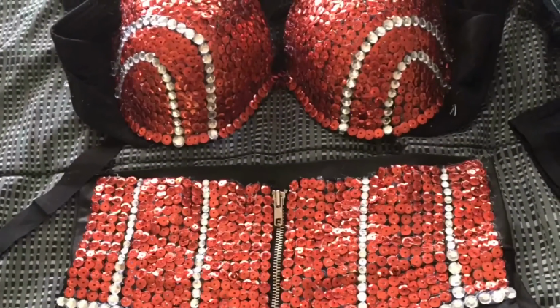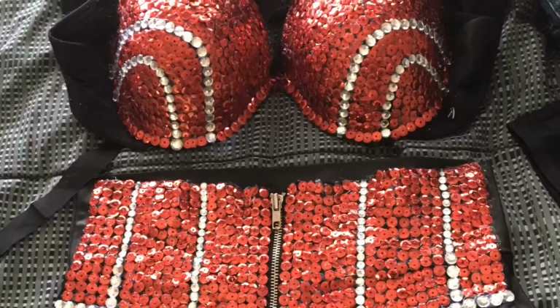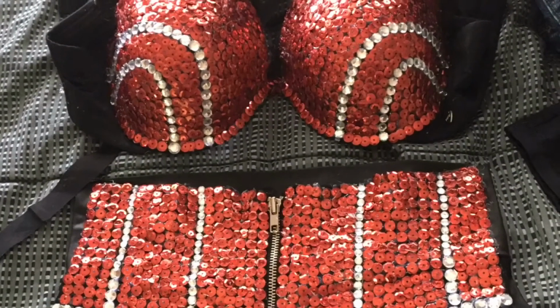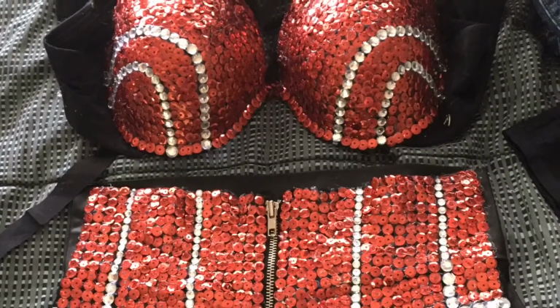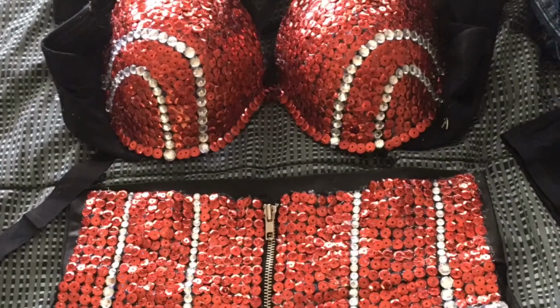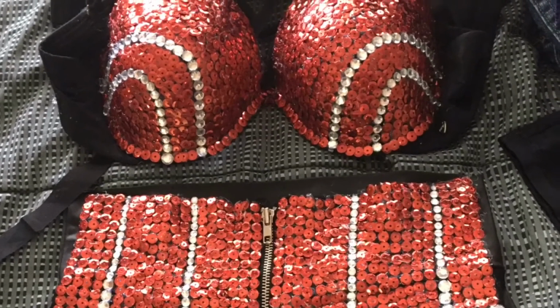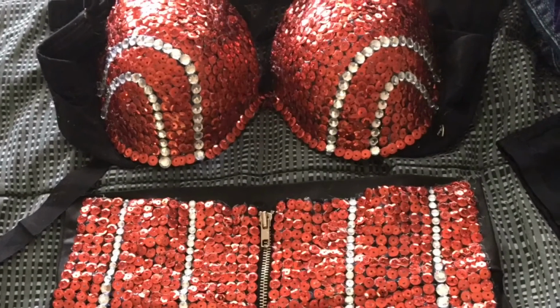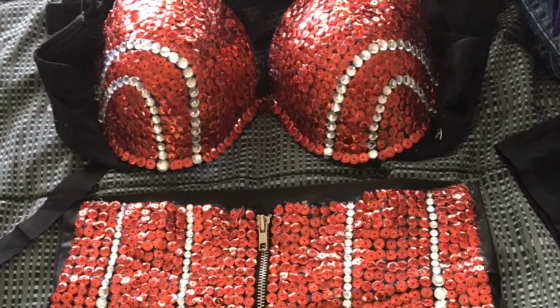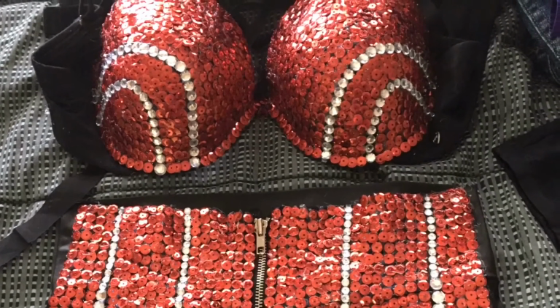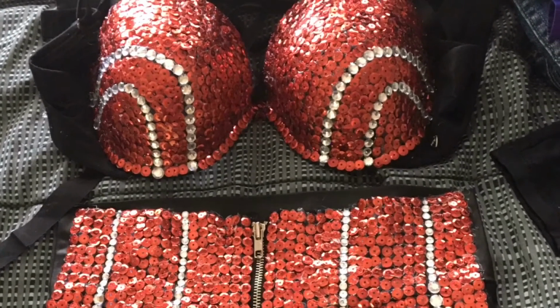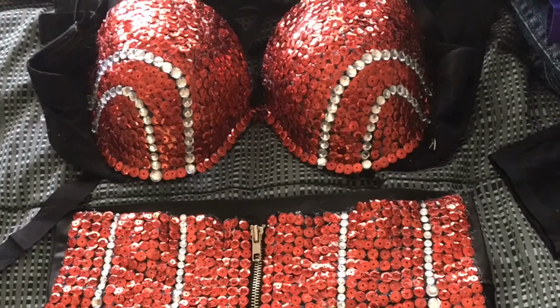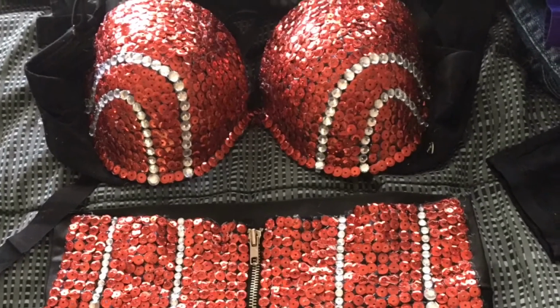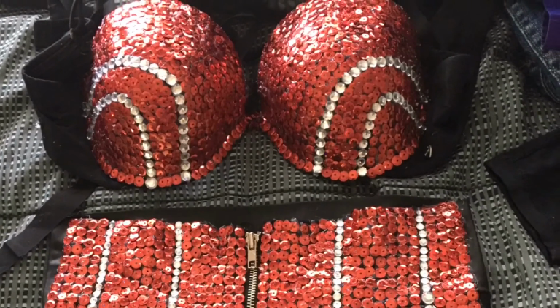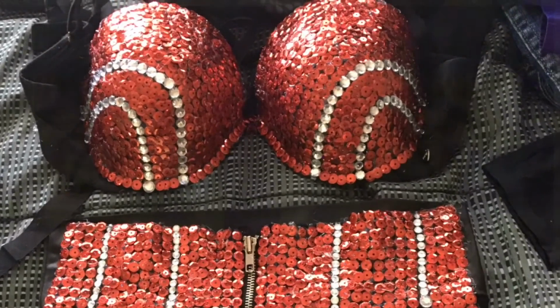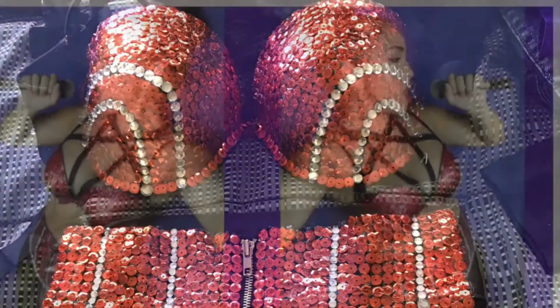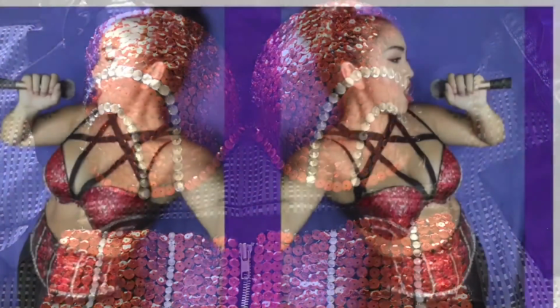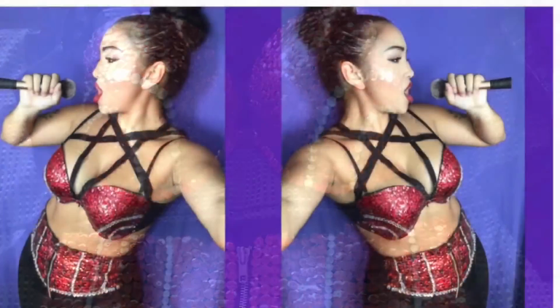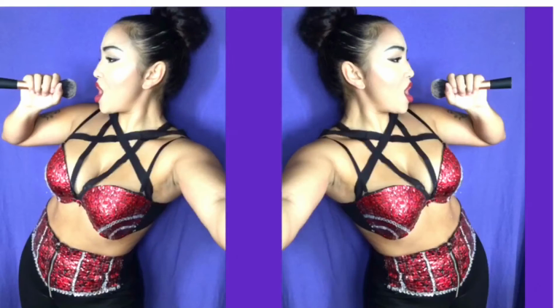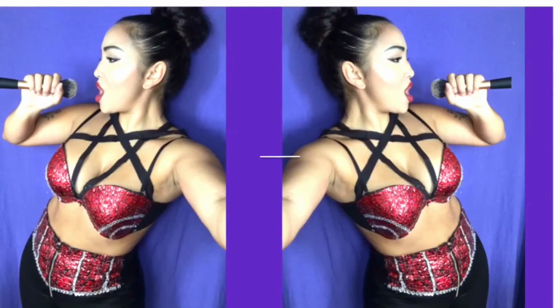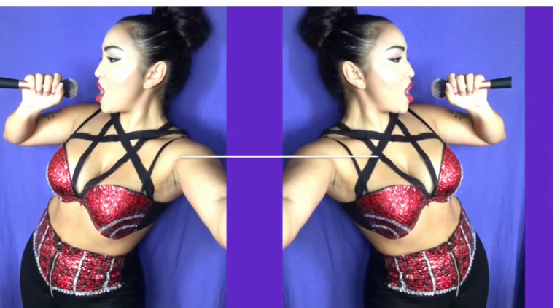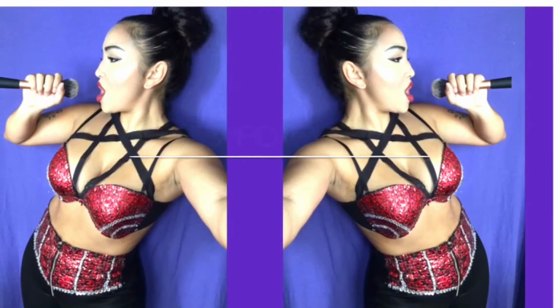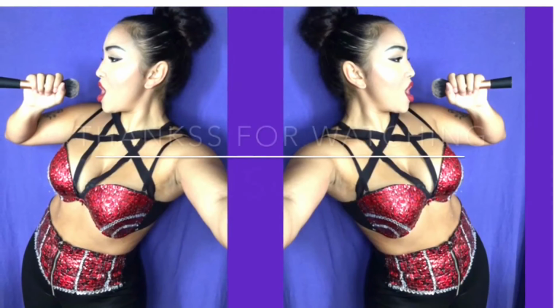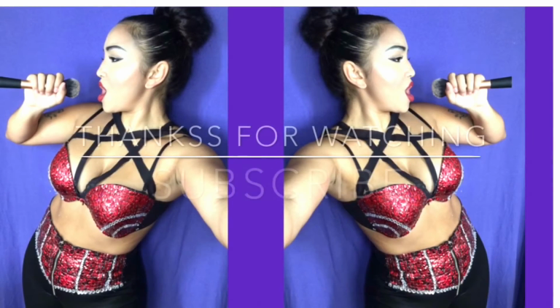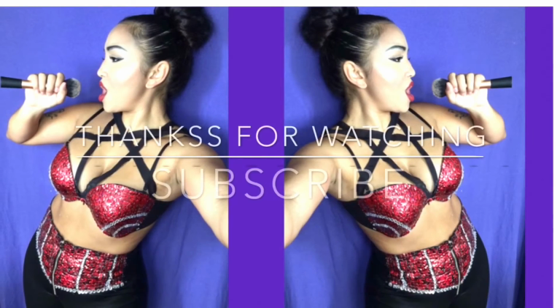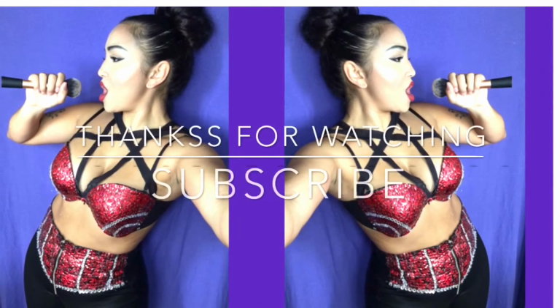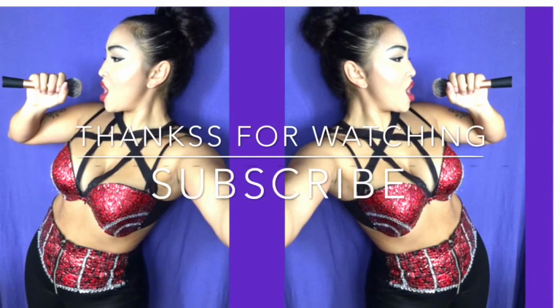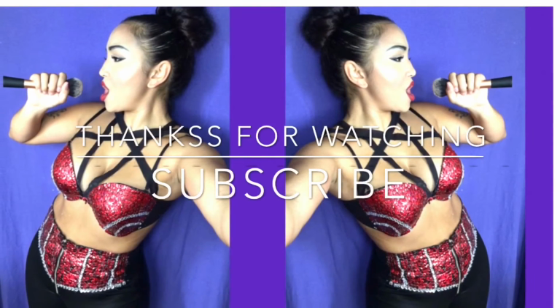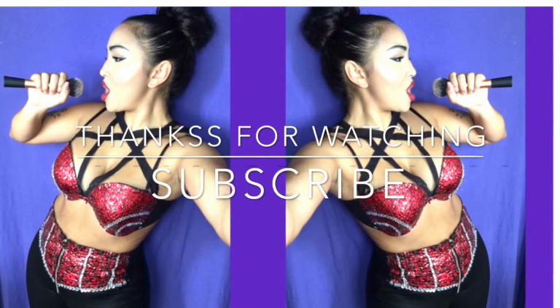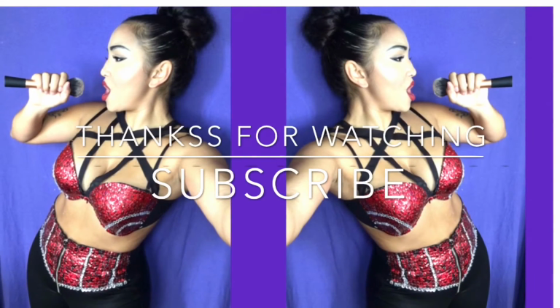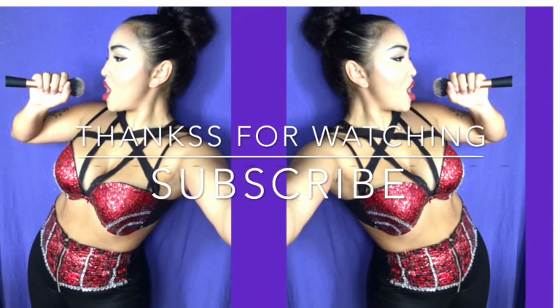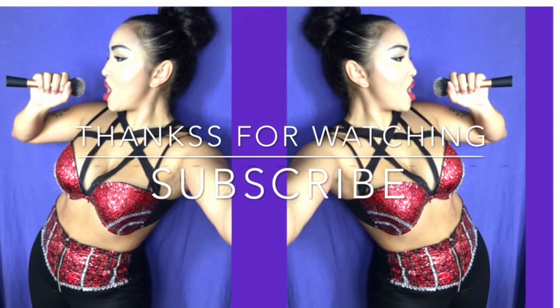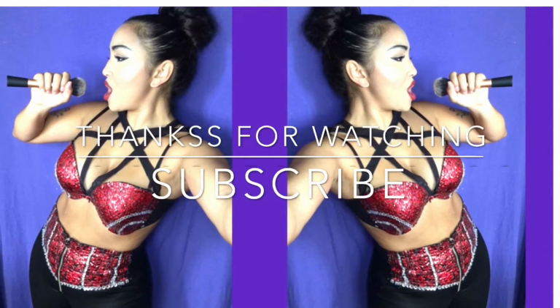Alright, my friends, this here is the finished look! I hope you enjoyed this tutorial and I hope this was actually helpful. I hope you guys try this look out — enjoy your Halloween!